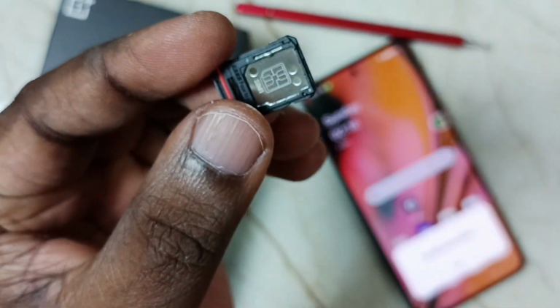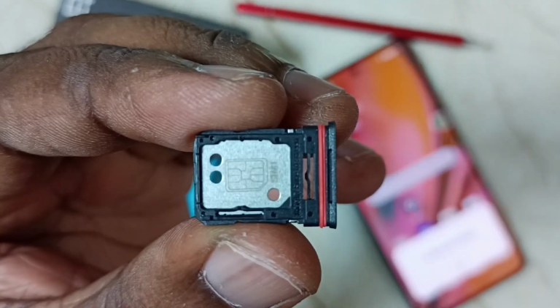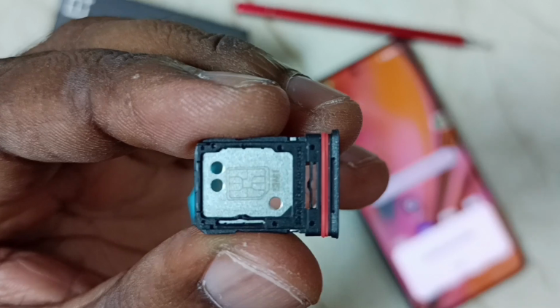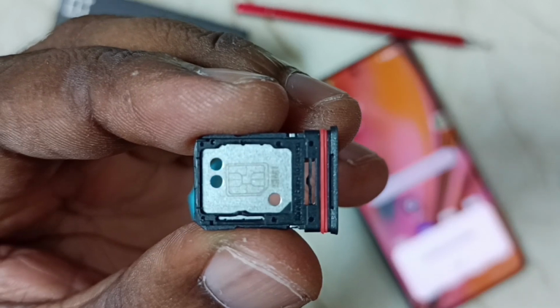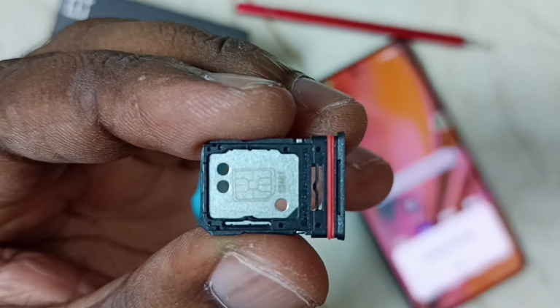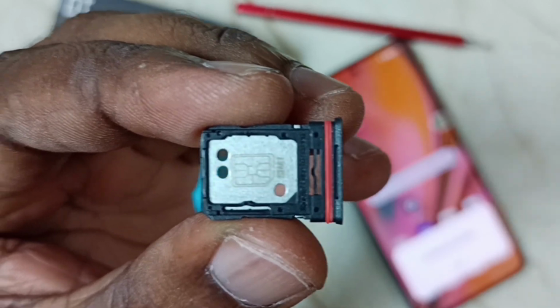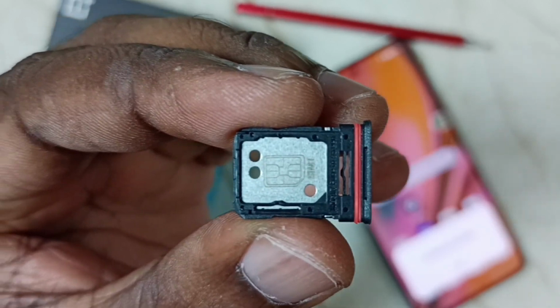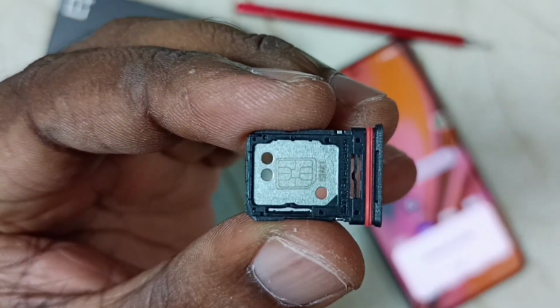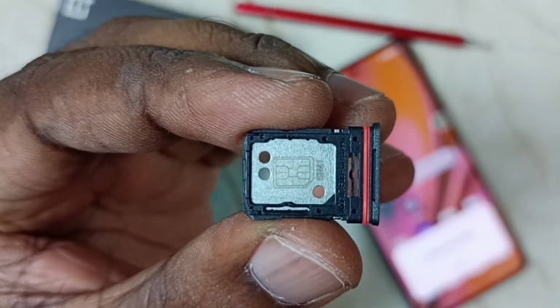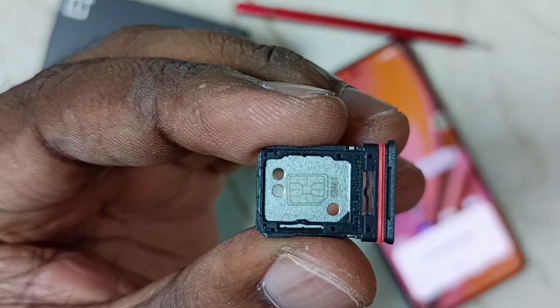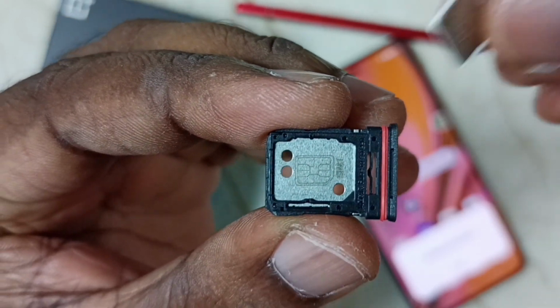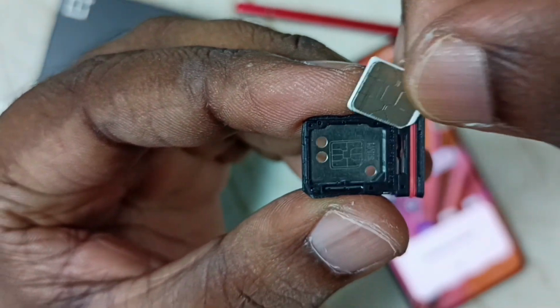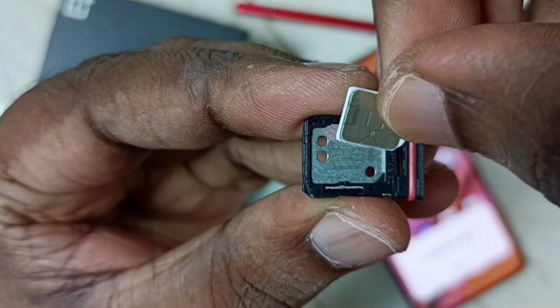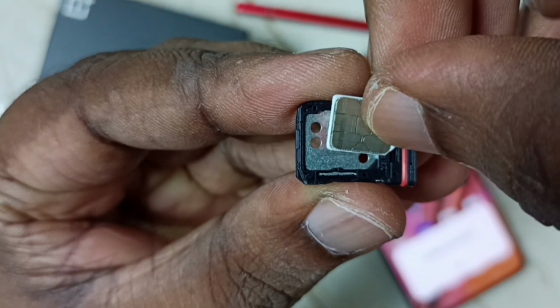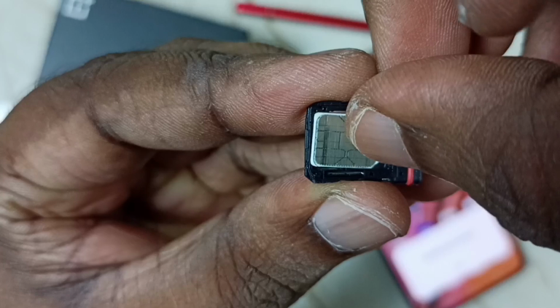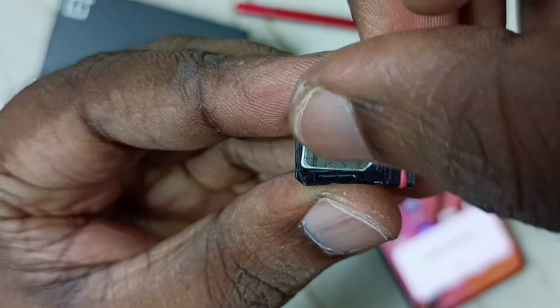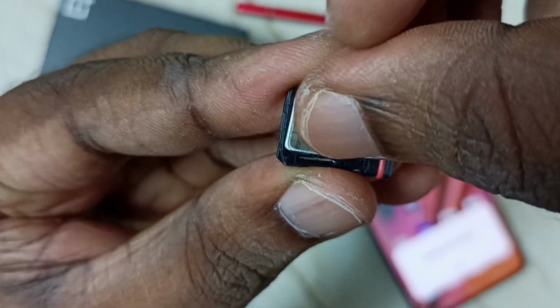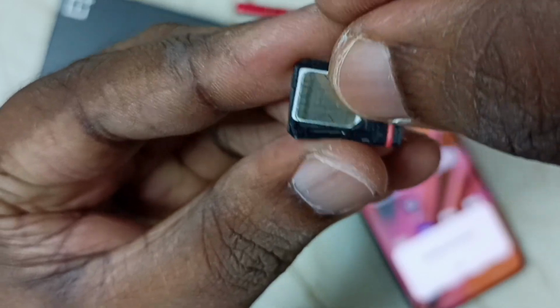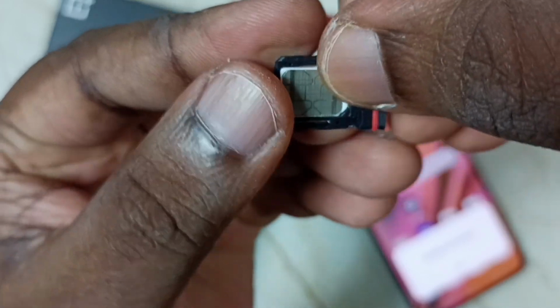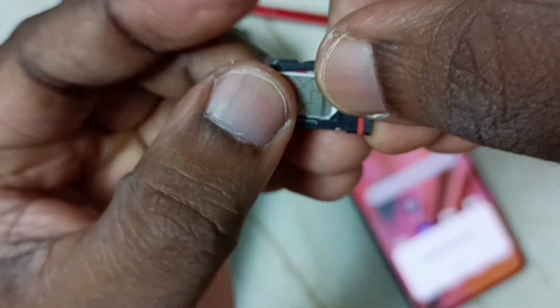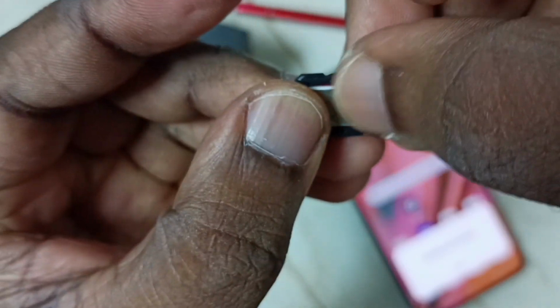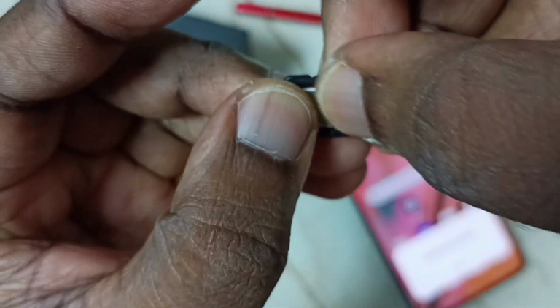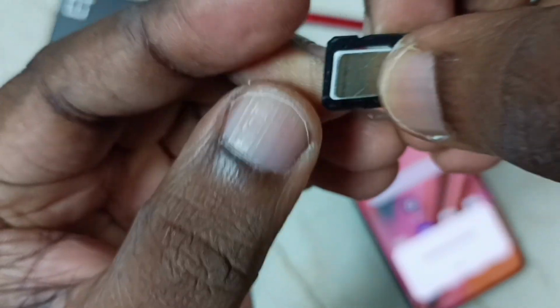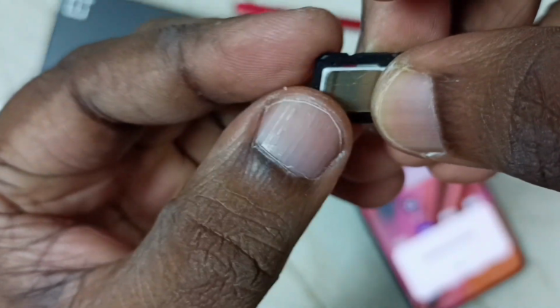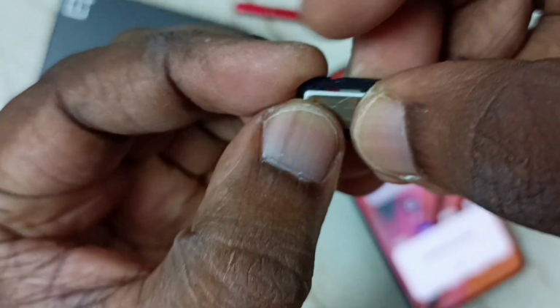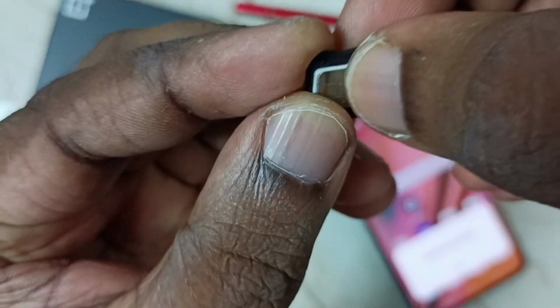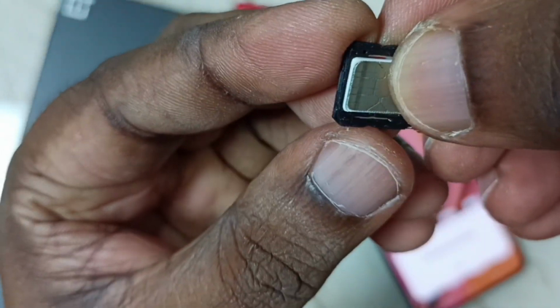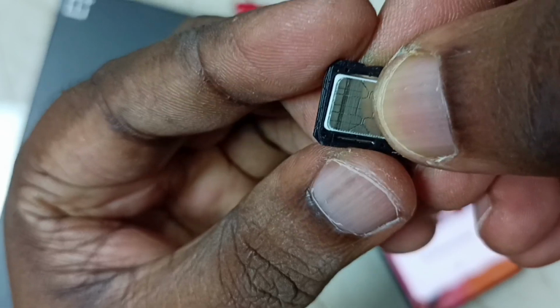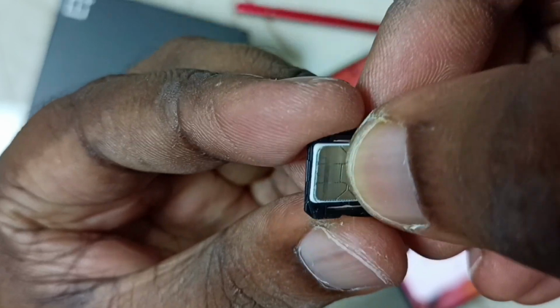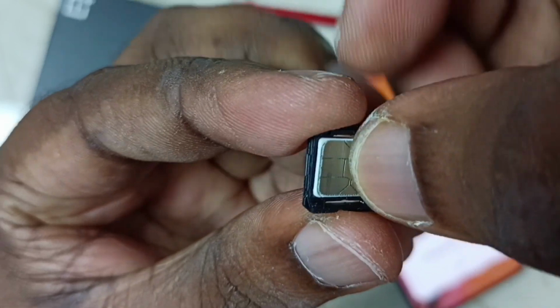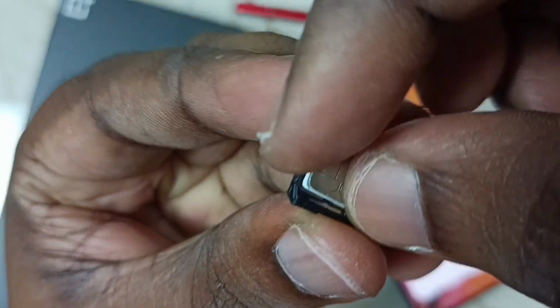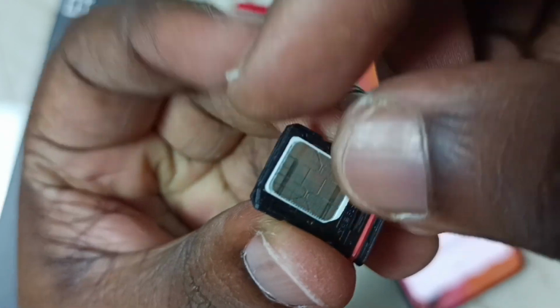After that, you can insert a new SIM card into this tray. Let me insert the SIM card here. We can insert it like this. Here I am inserting the SIM card in SIM slot one.